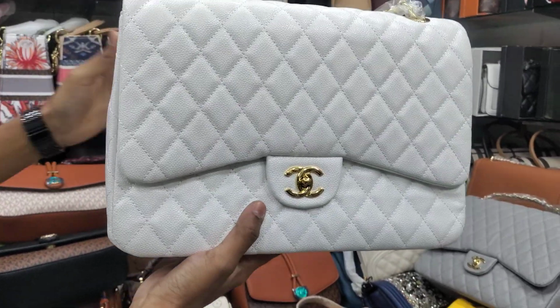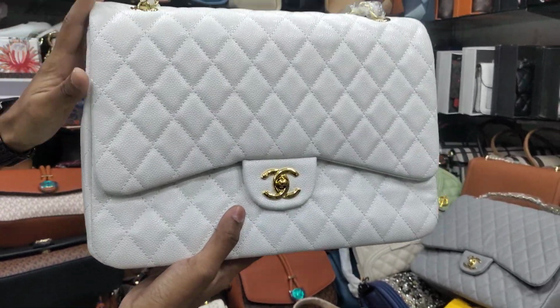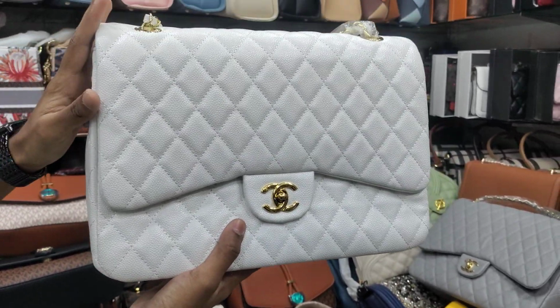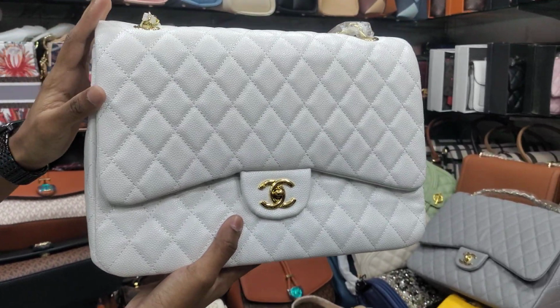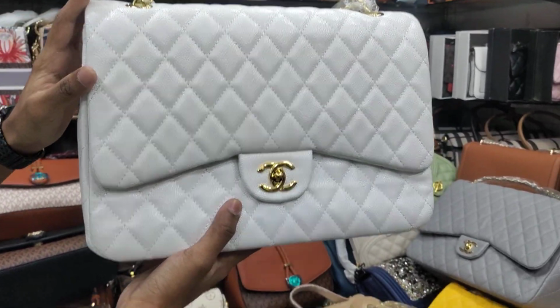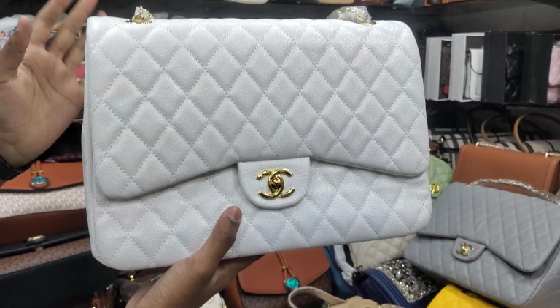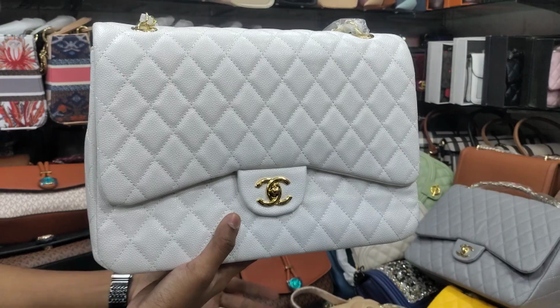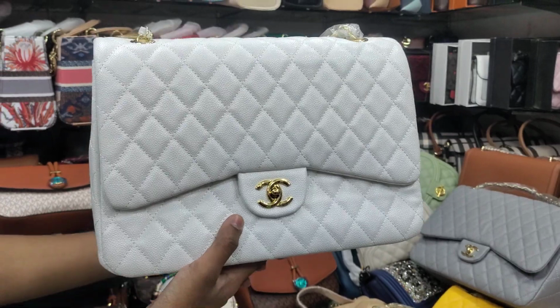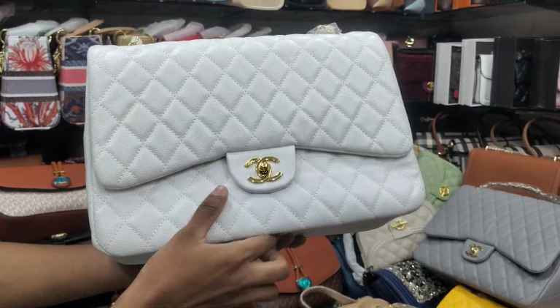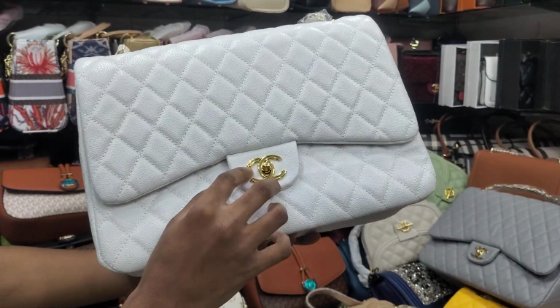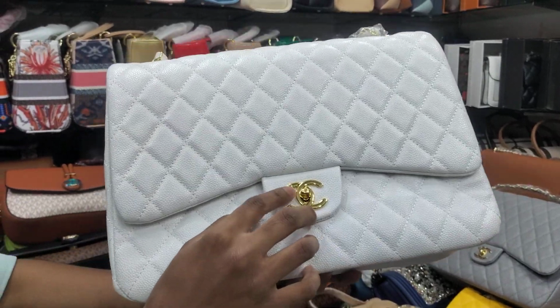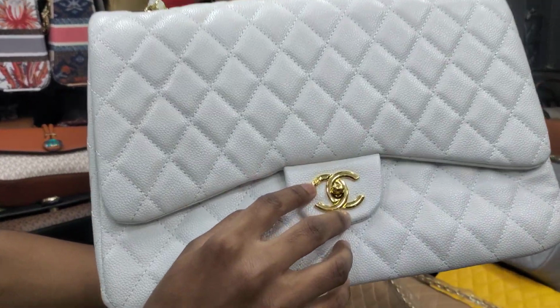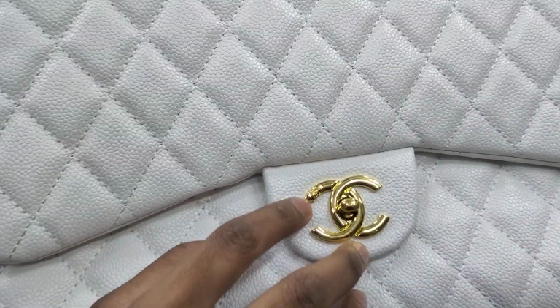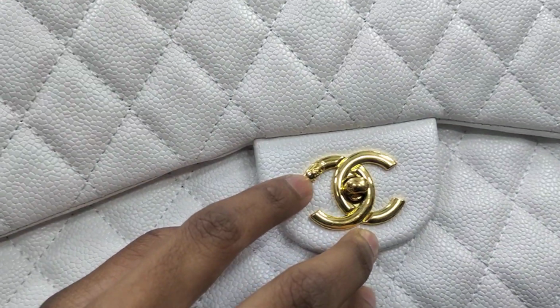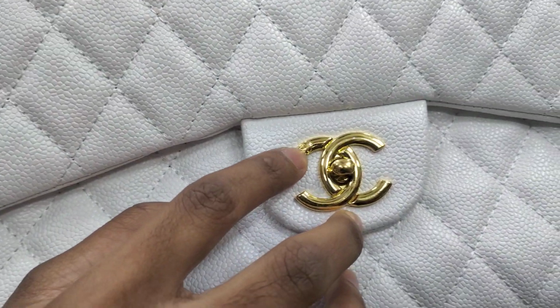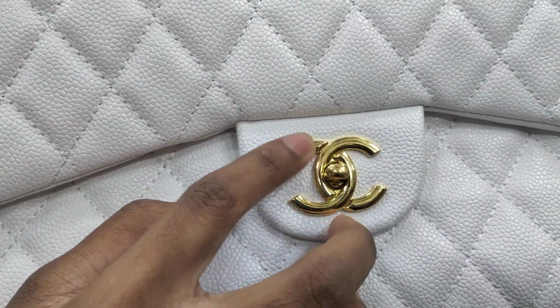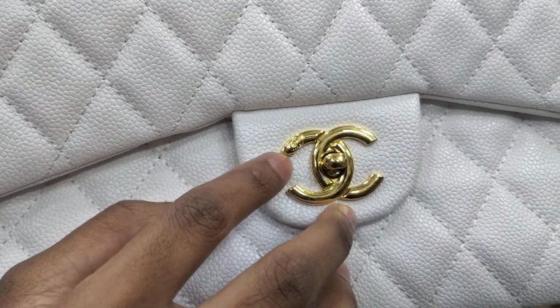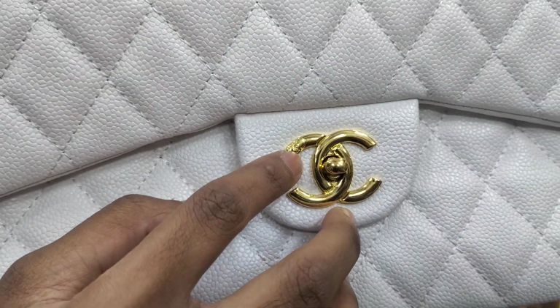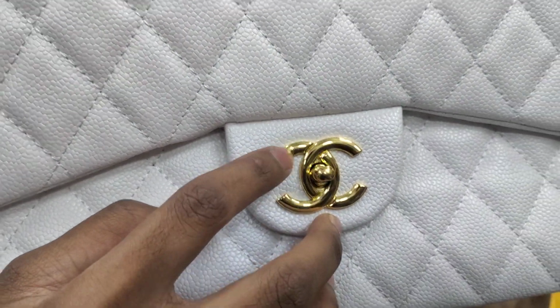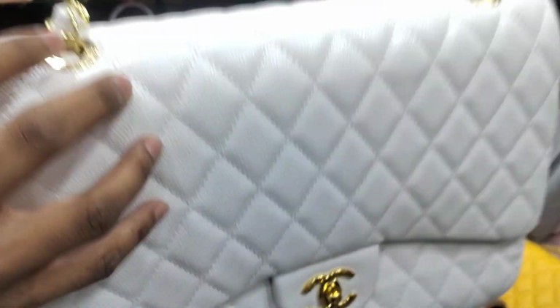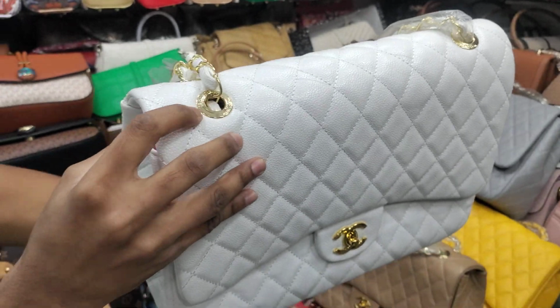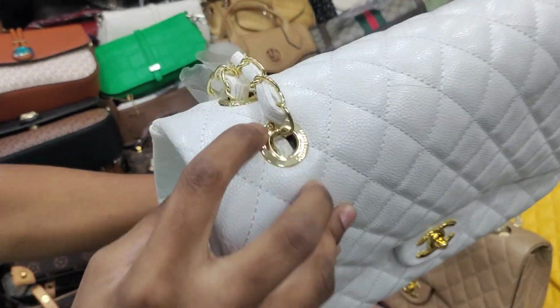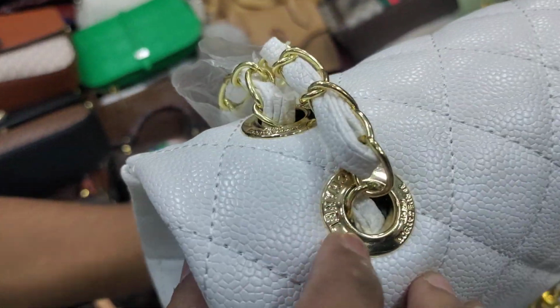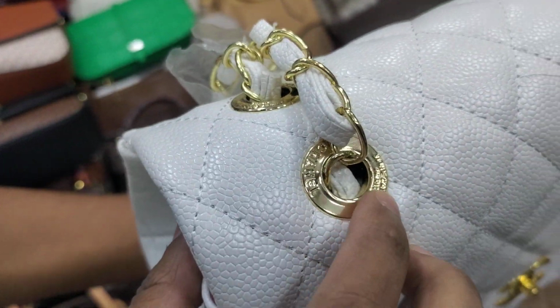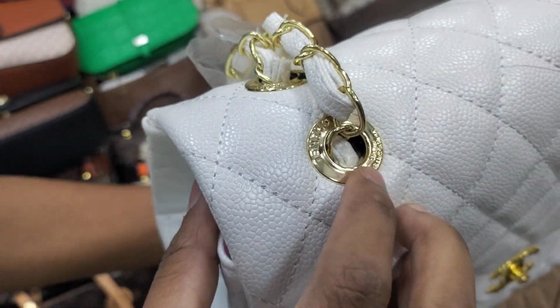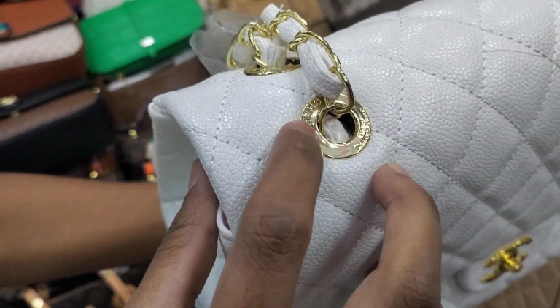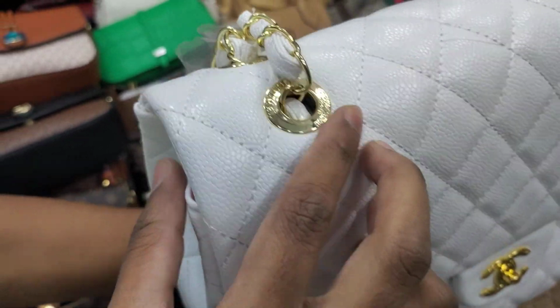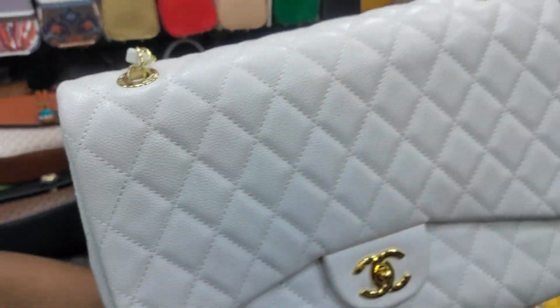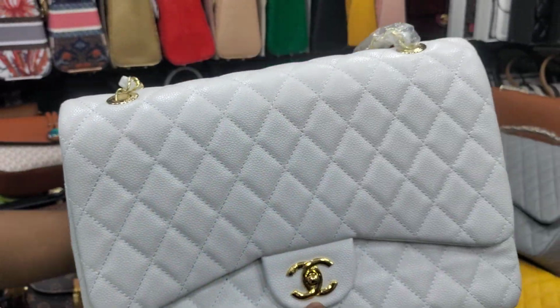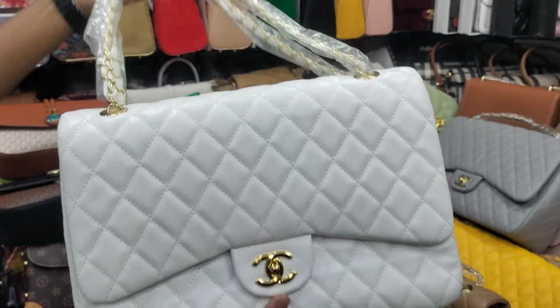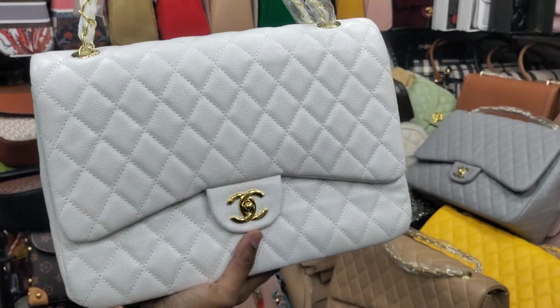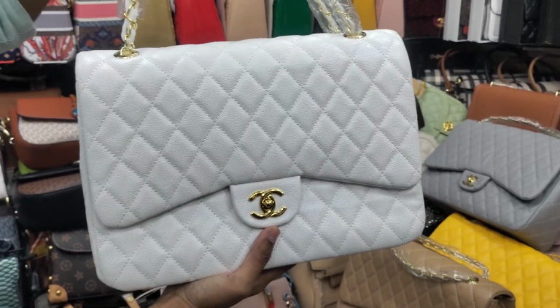This is the design that I have mentioned. This is the master copy. This is the shoulder bag.